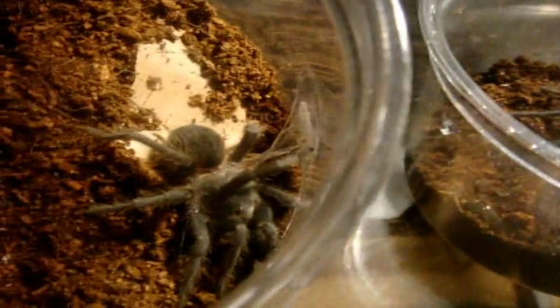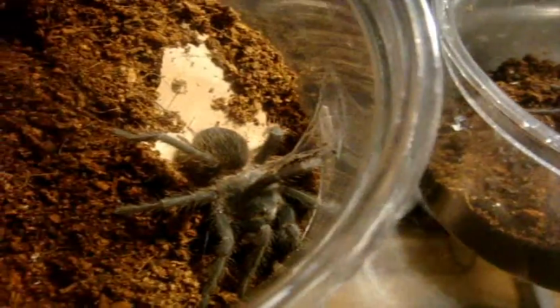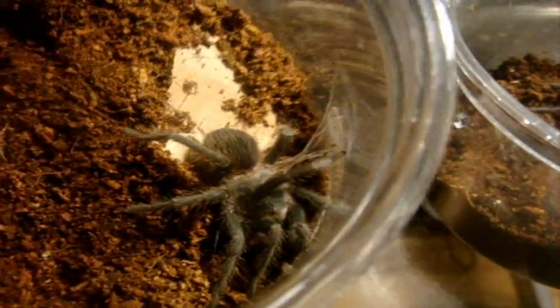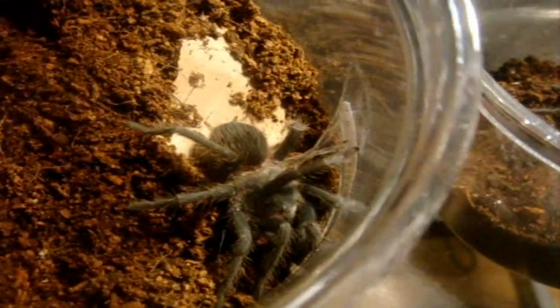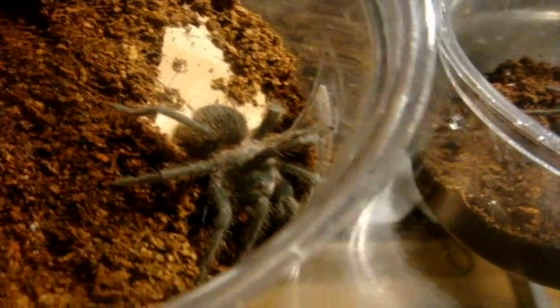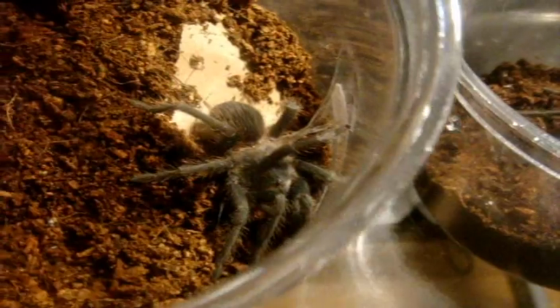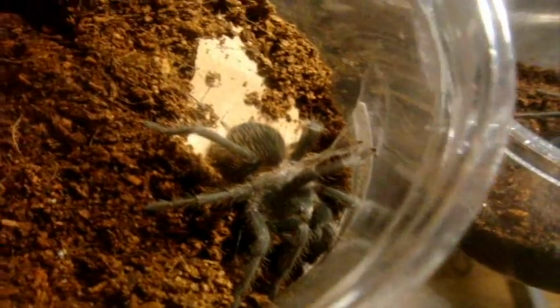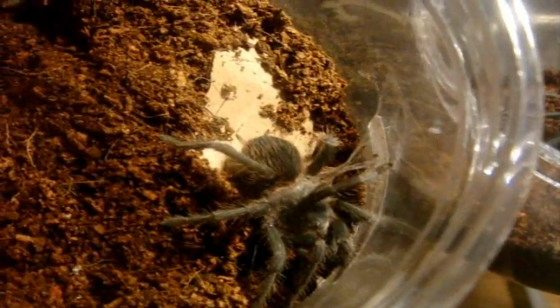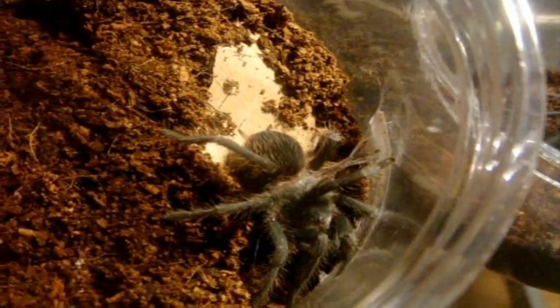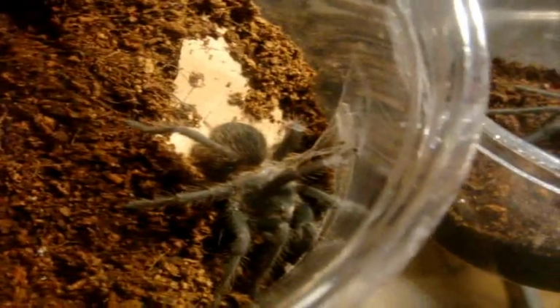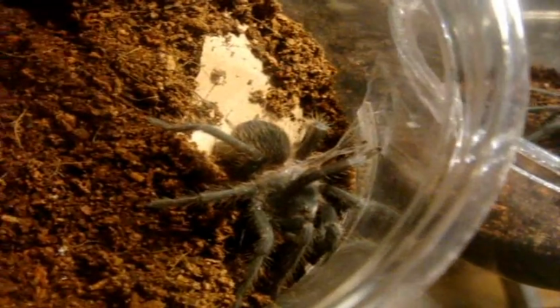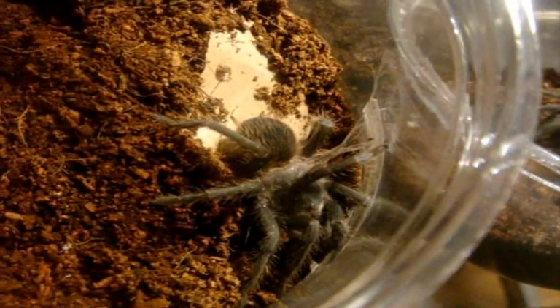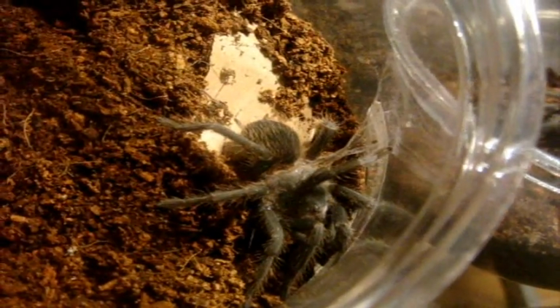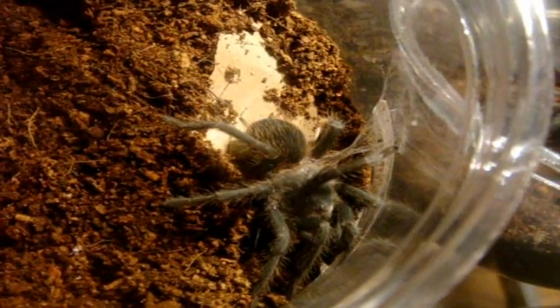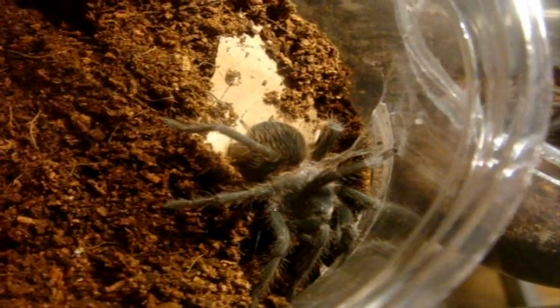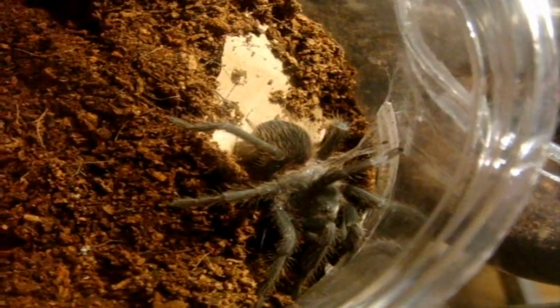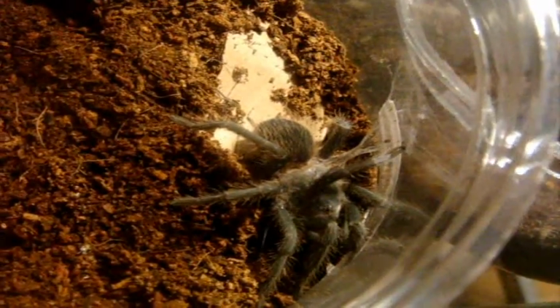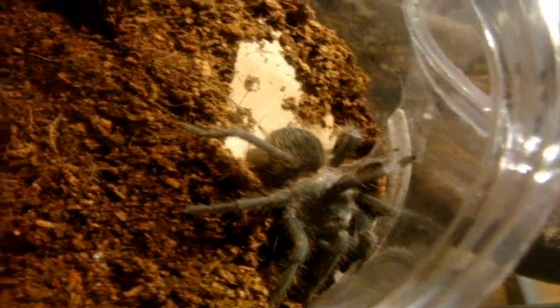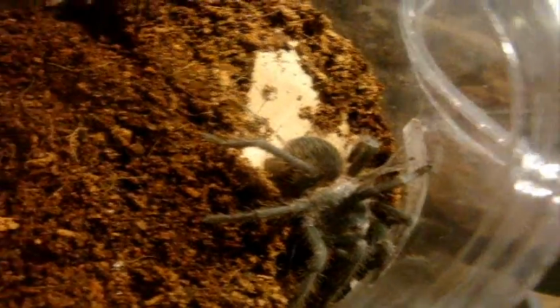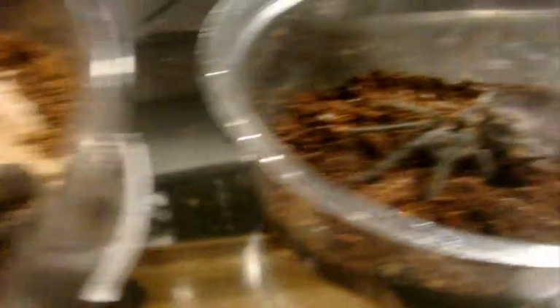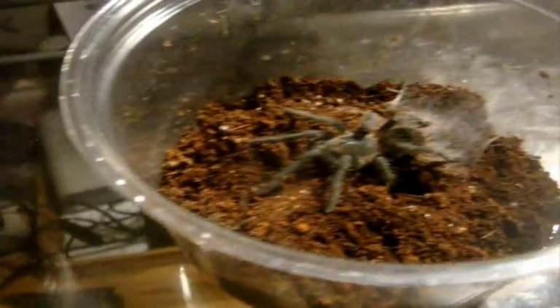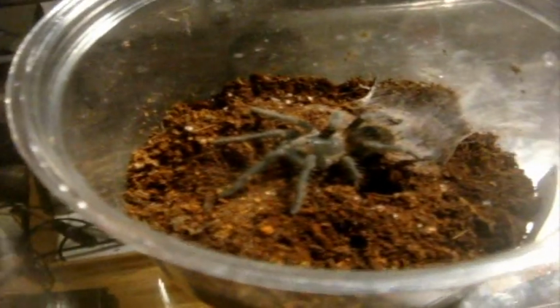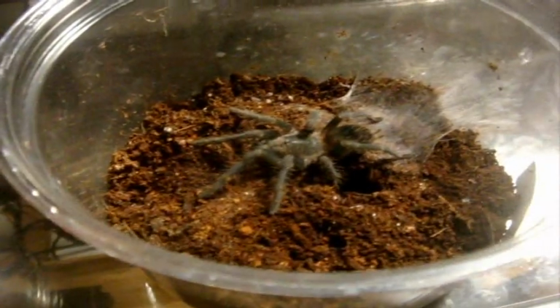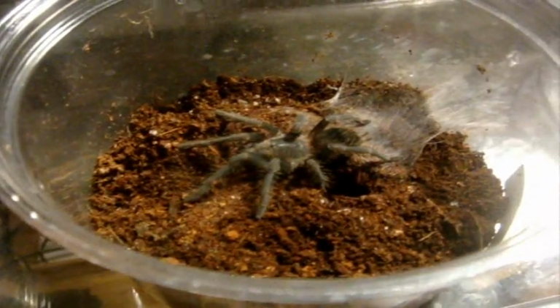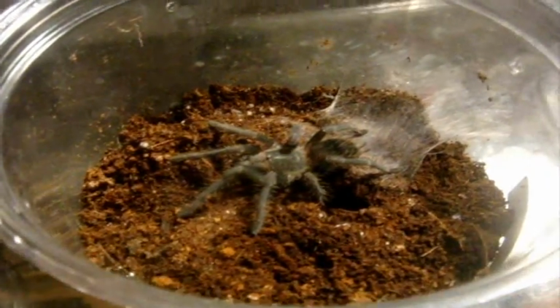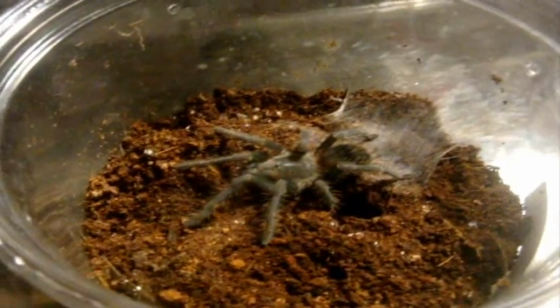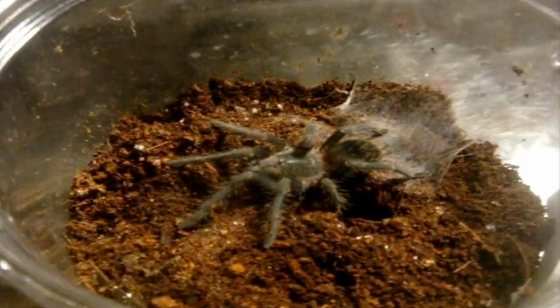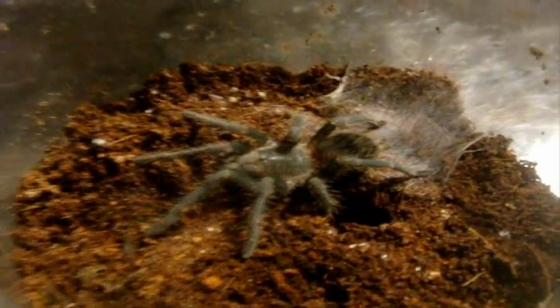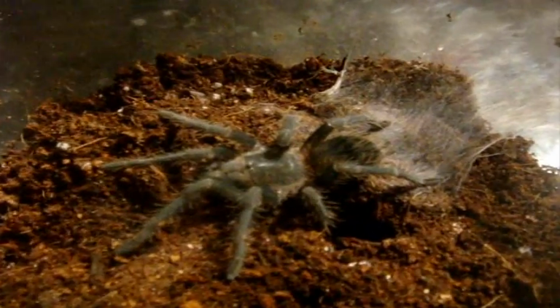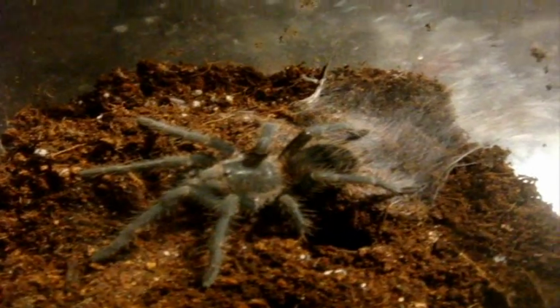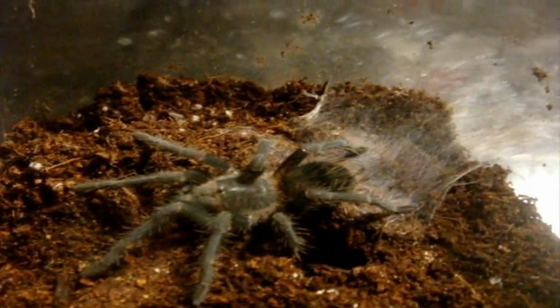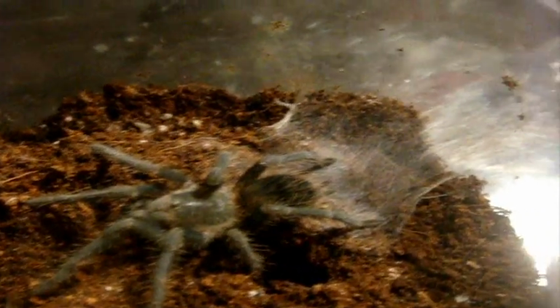I do know that the Bahia Scarlet Bird Eater, the L. Kluge, has a redder abdomen than the L. Parahibana. But I've never seen an L. Fracta before as an adult and know what one looks like.